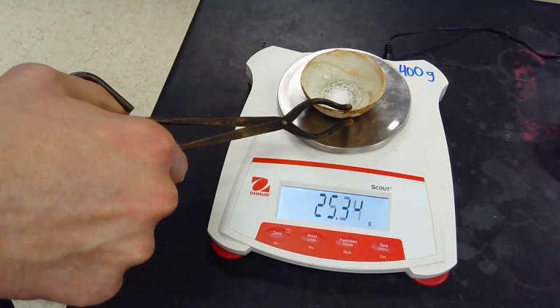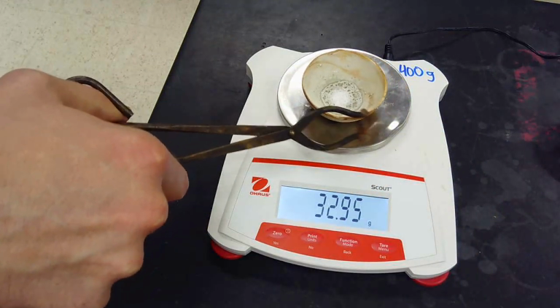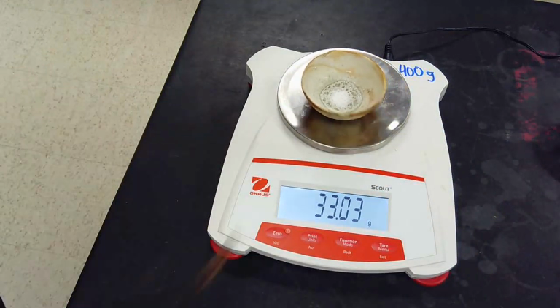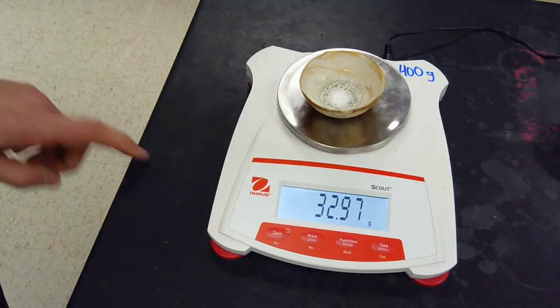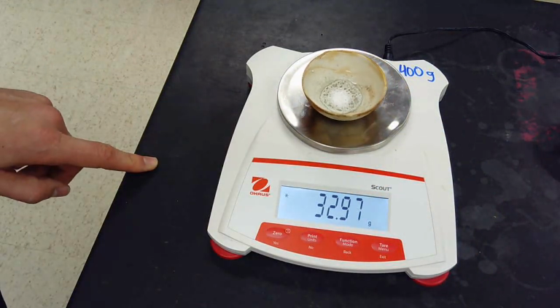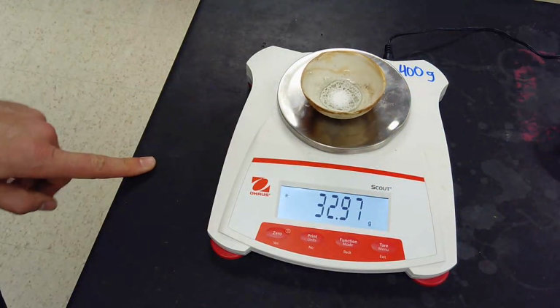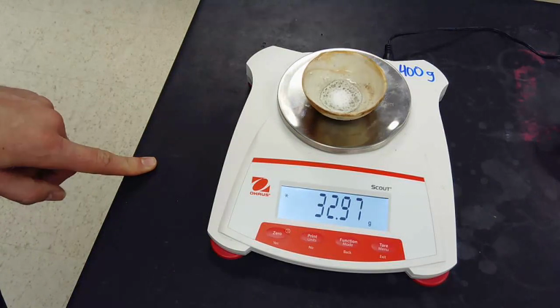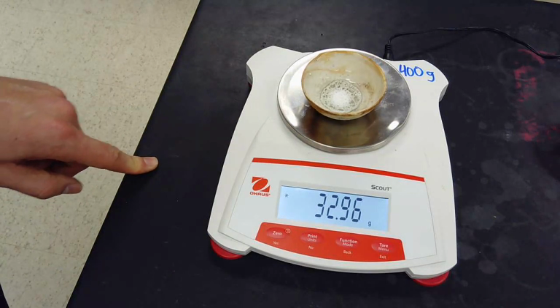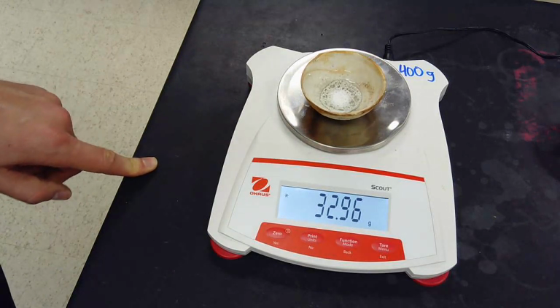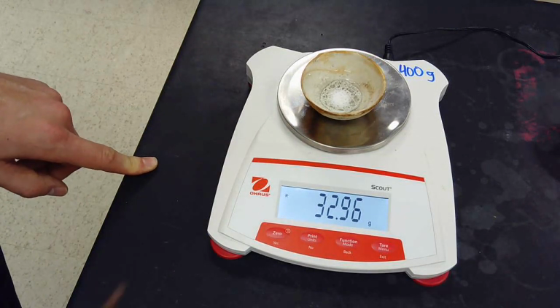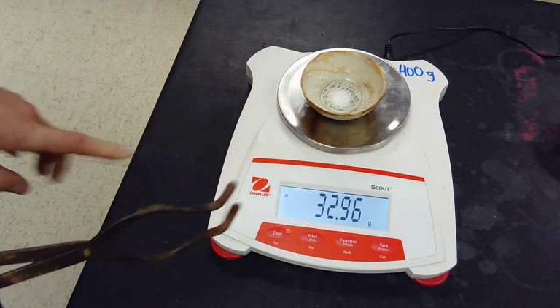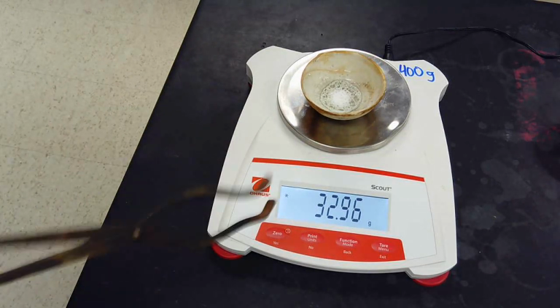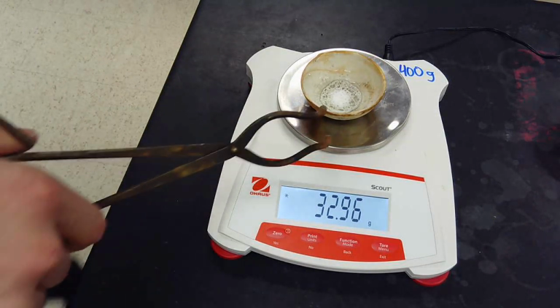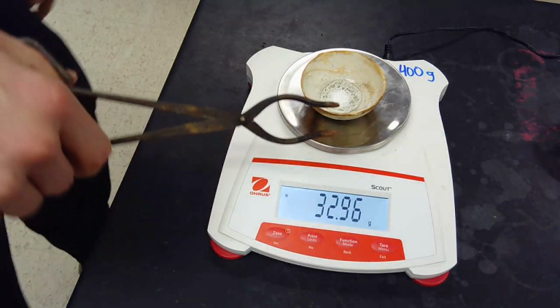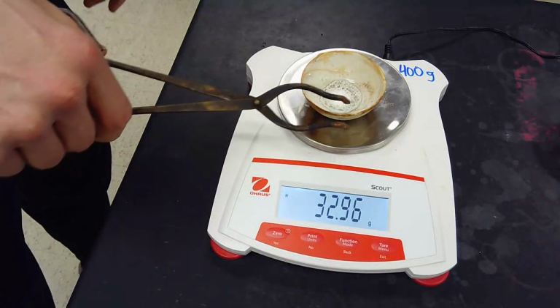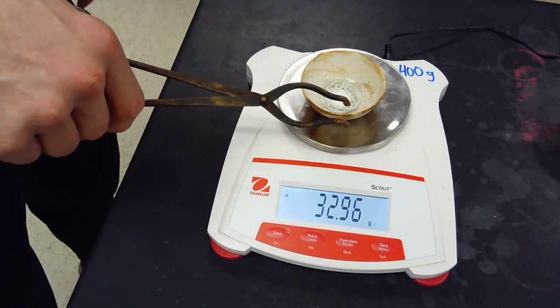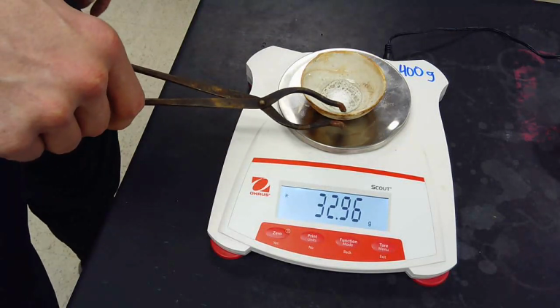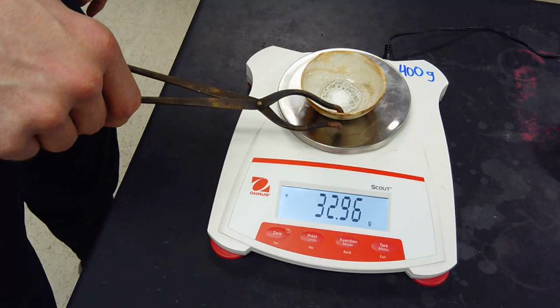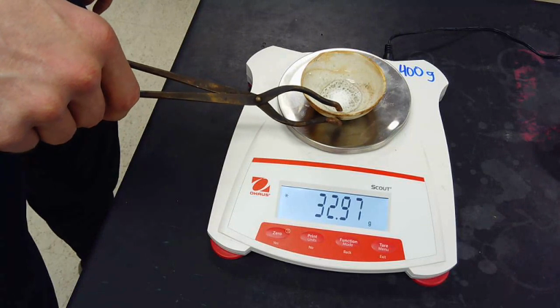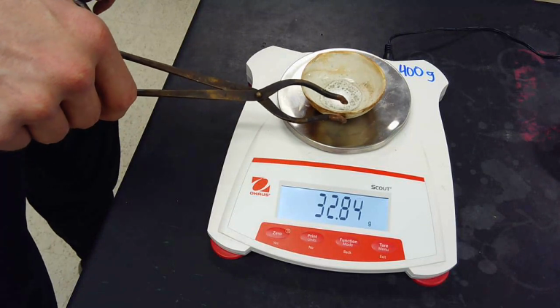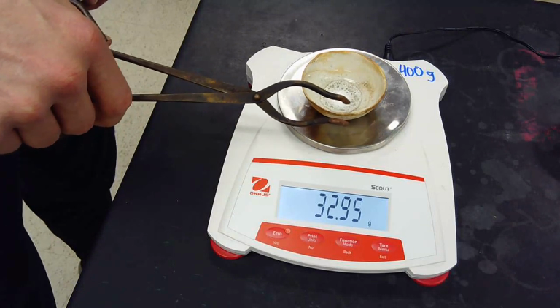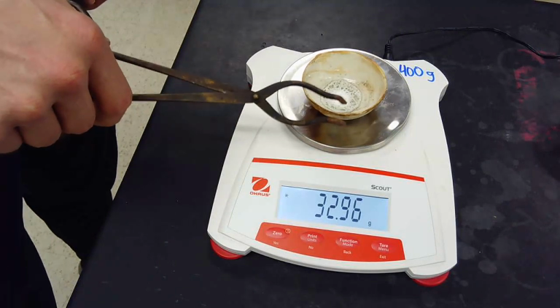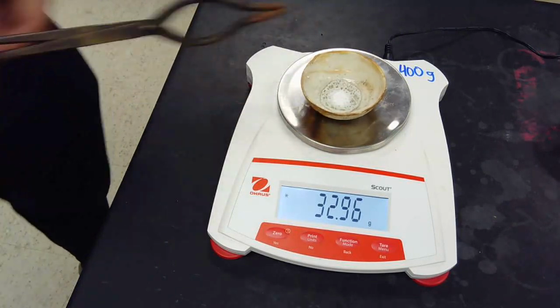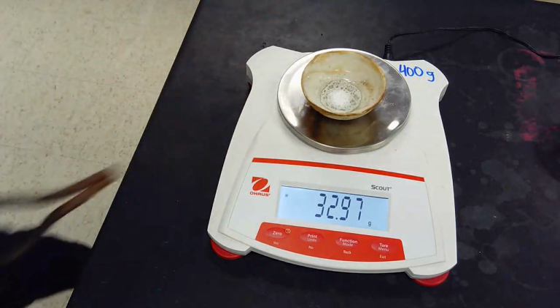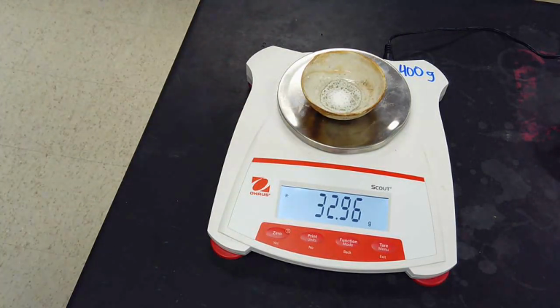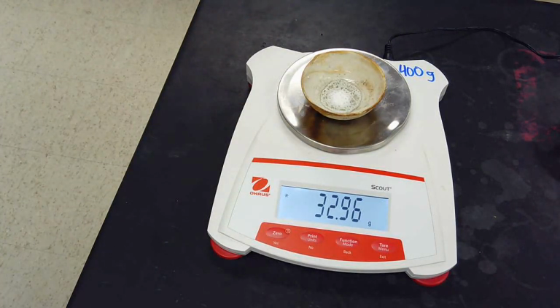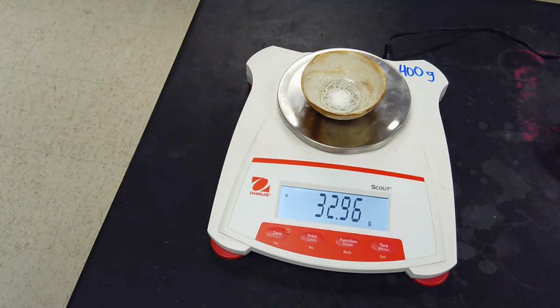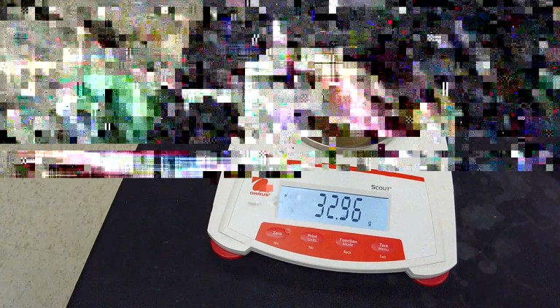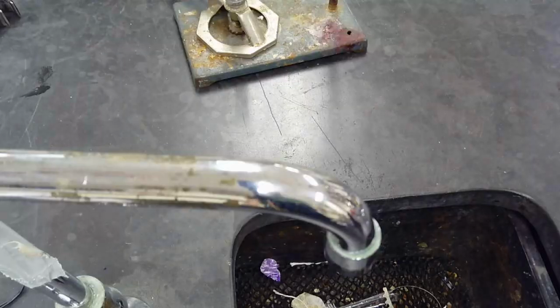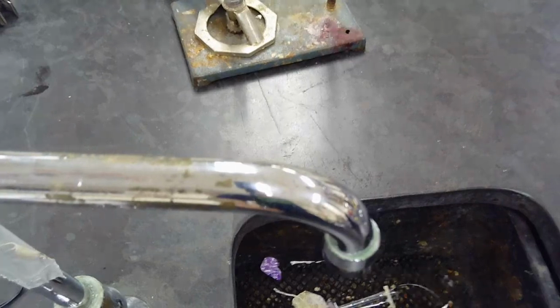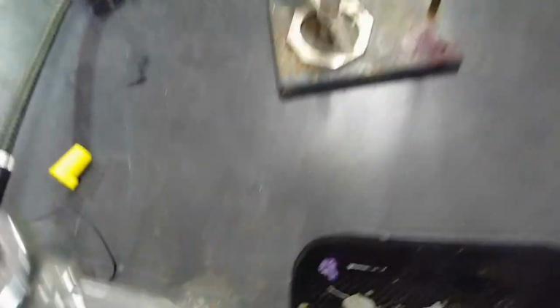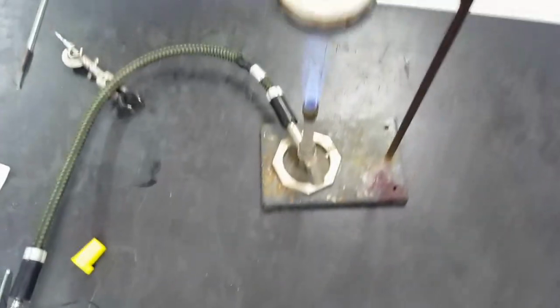Let's take a look at that. Okay, now with this one, I'm going to show you one thing and see if you could figure it out. We're going to put it back on the Bunsen burner and see what happens. Okay, watch this.